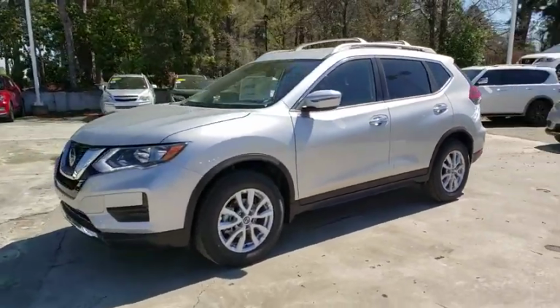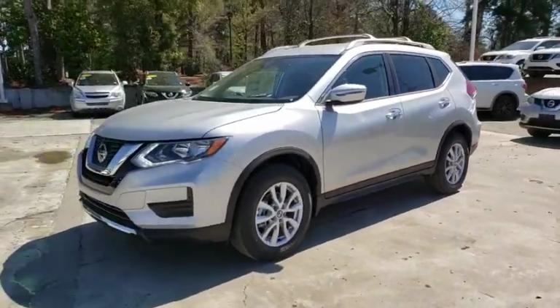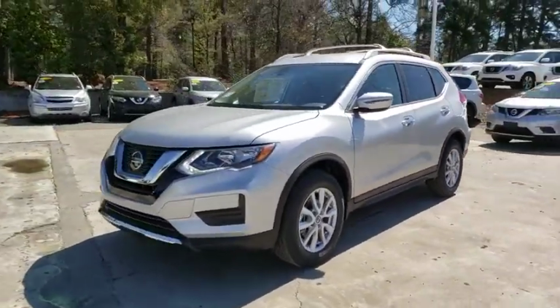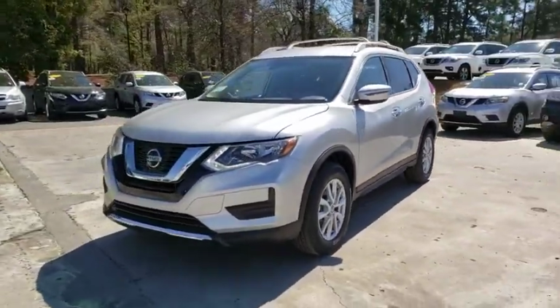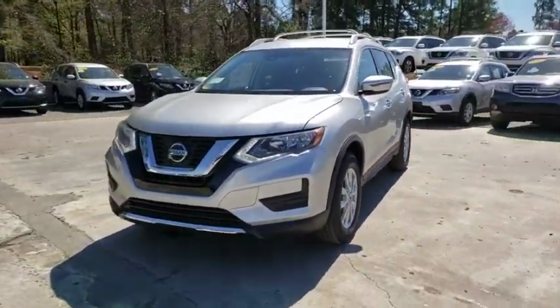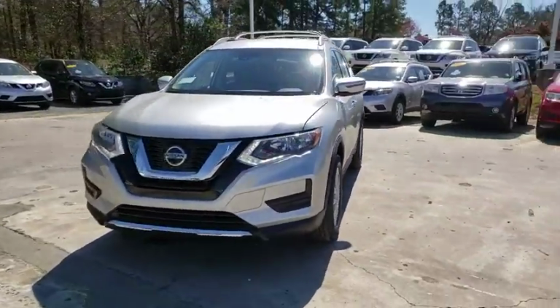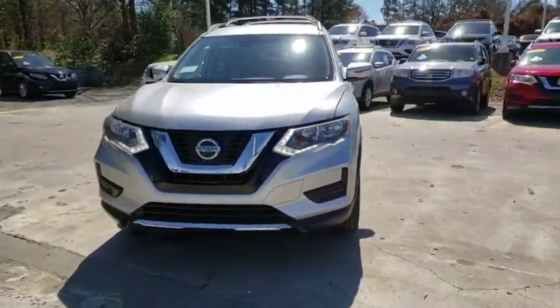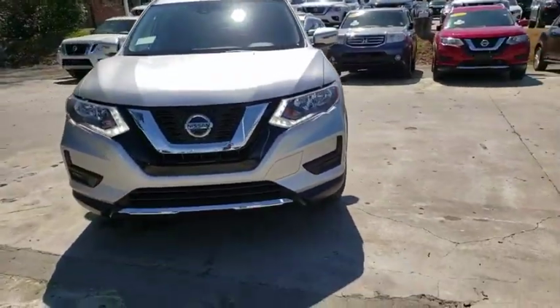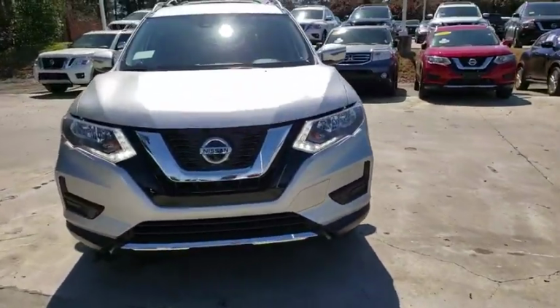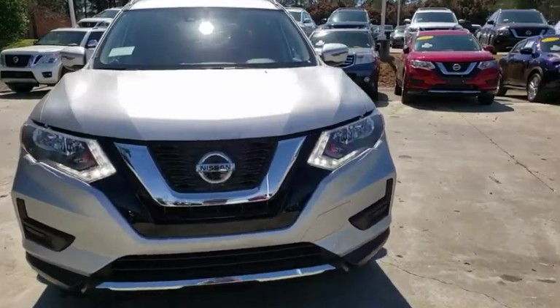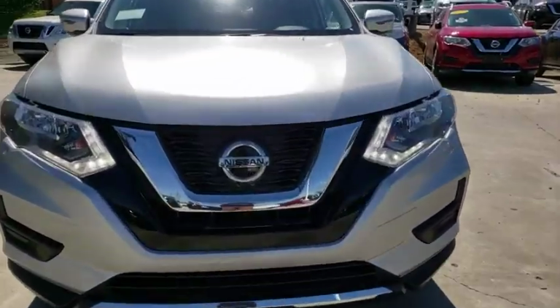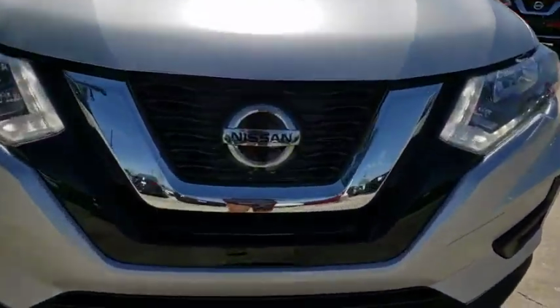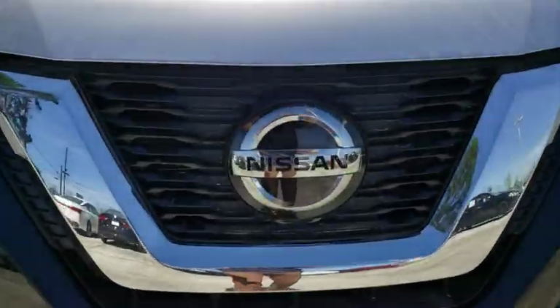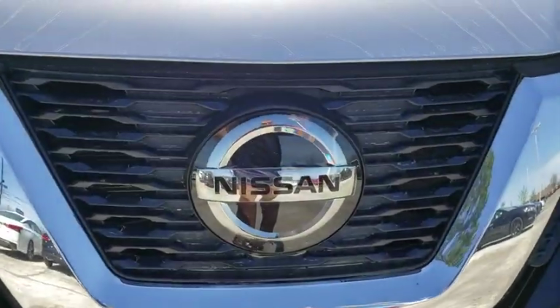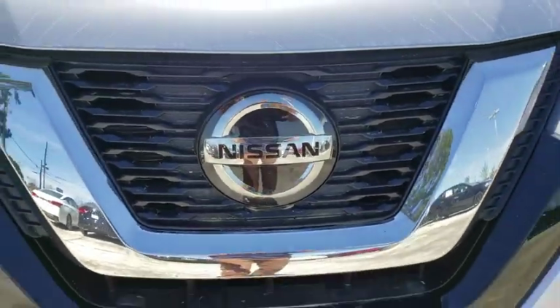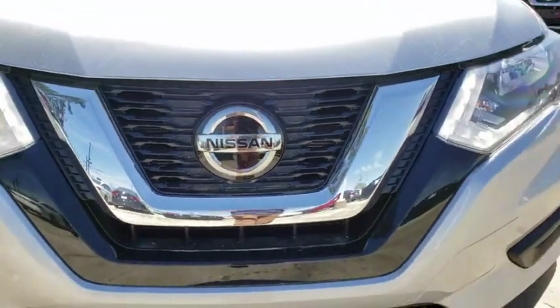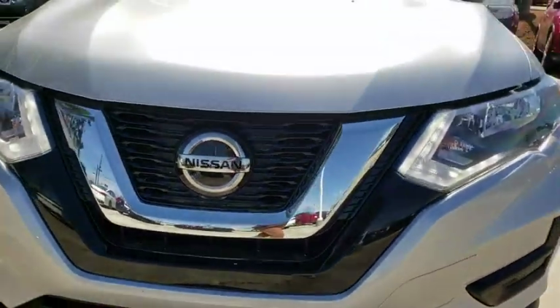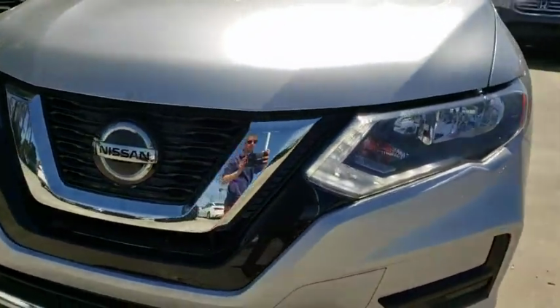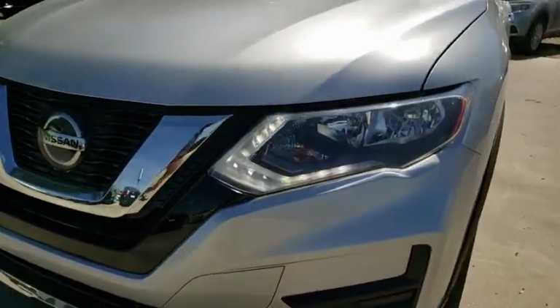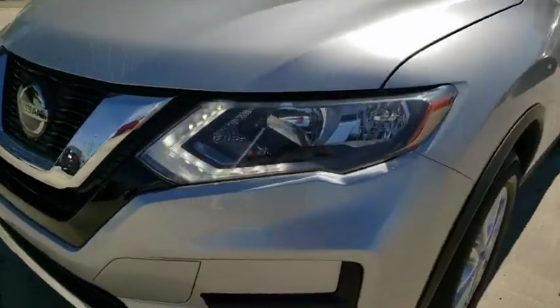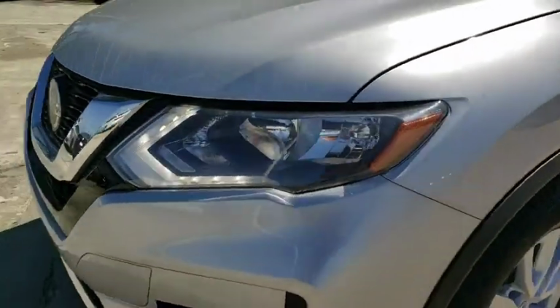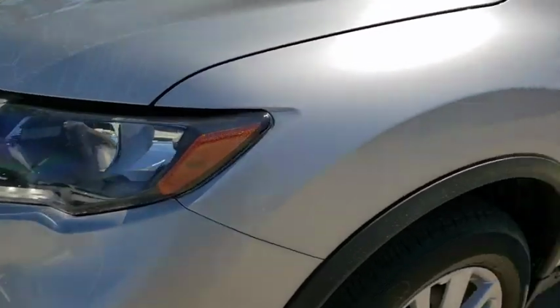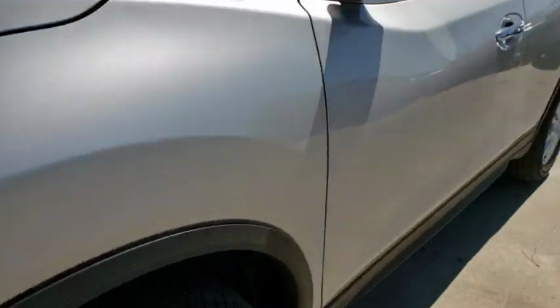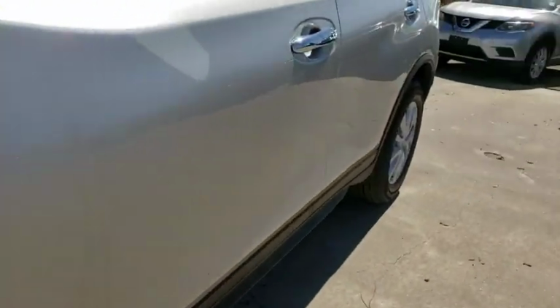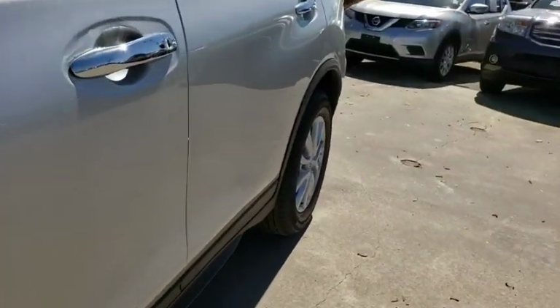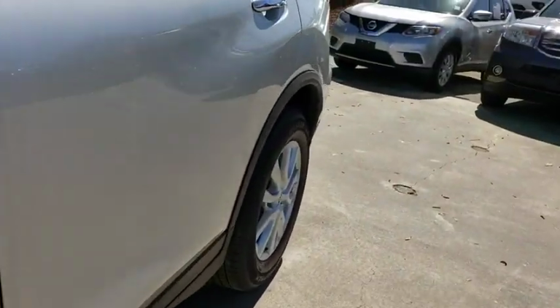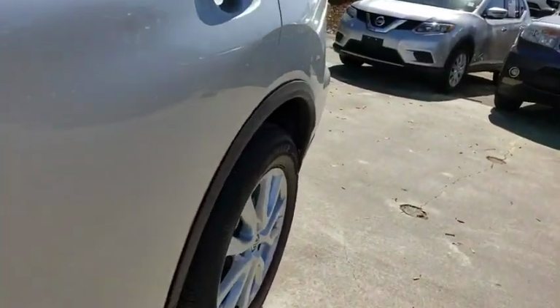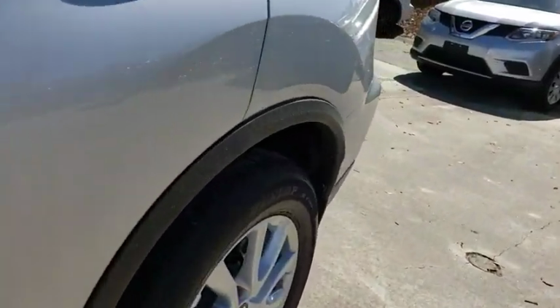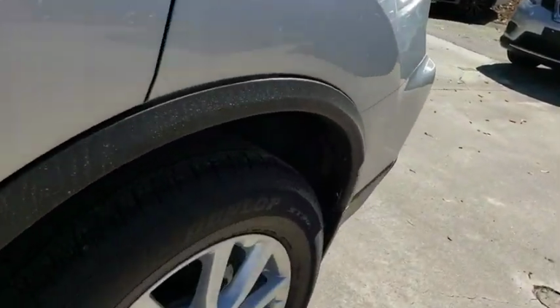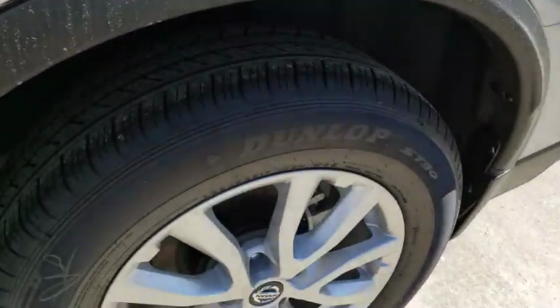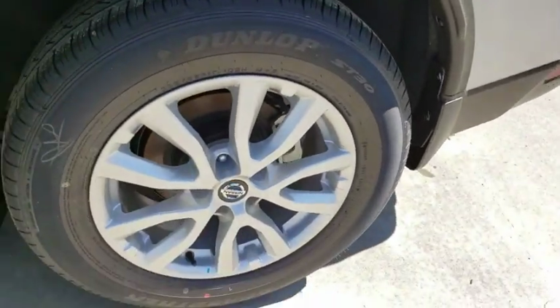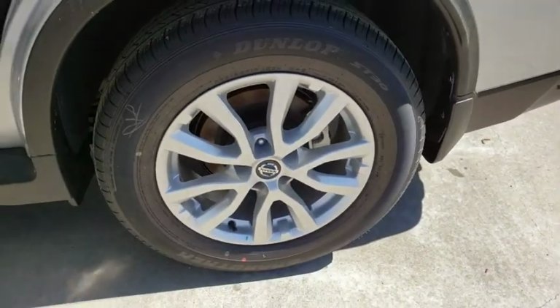This vehicle has less than 100 miles. Here are some of this vehicle's great options: traction control, power liftgate, dual airbags, power steering, four-wheel disc brakes, center armrest, electronic stability control.